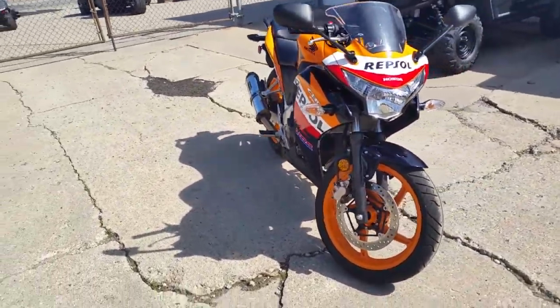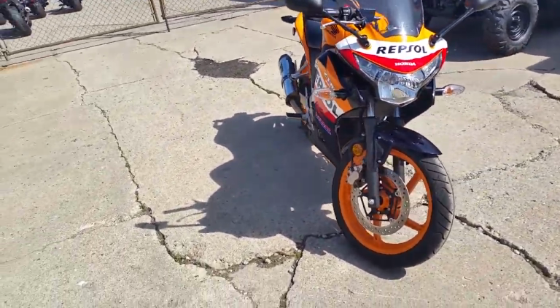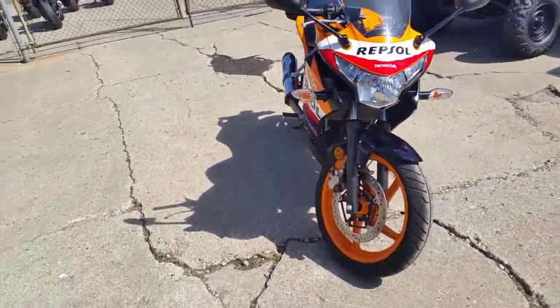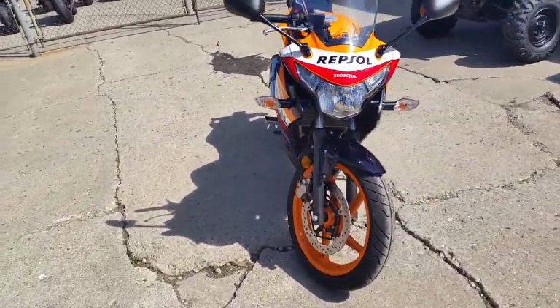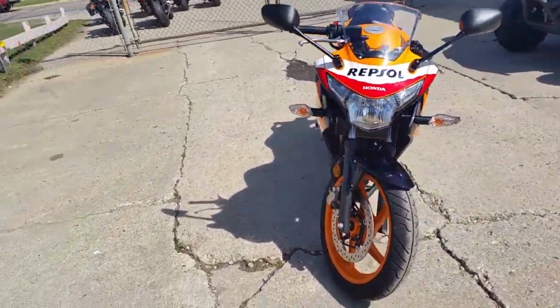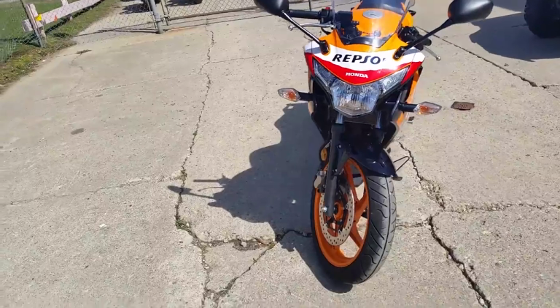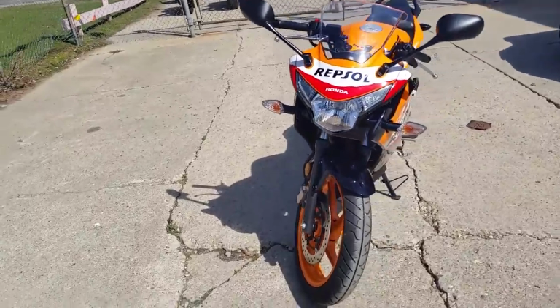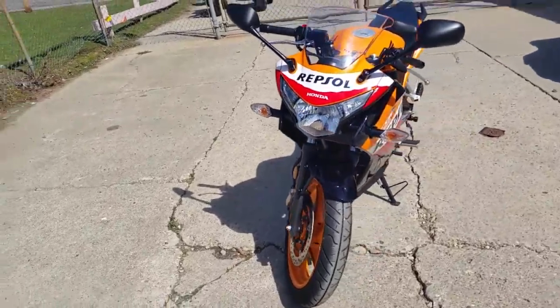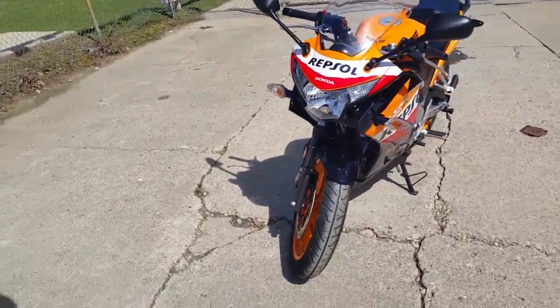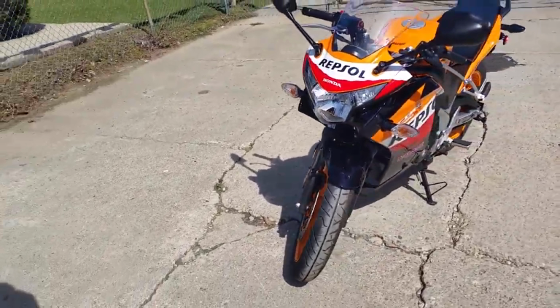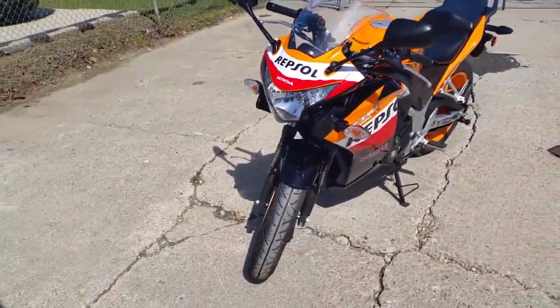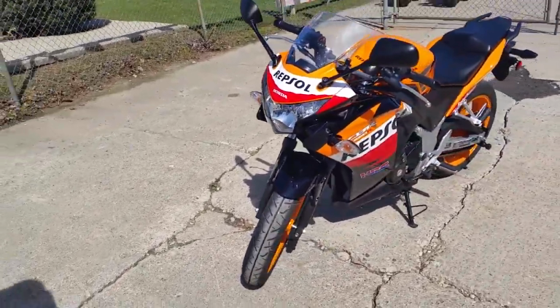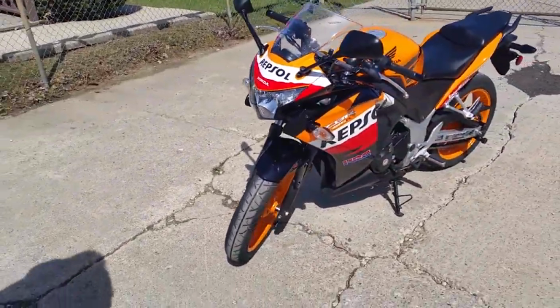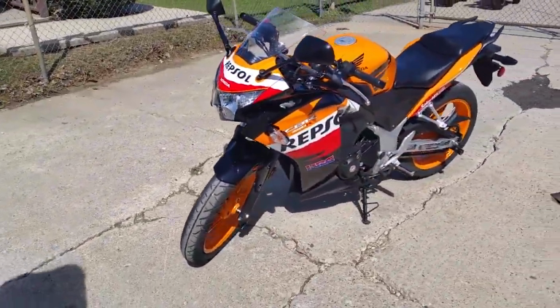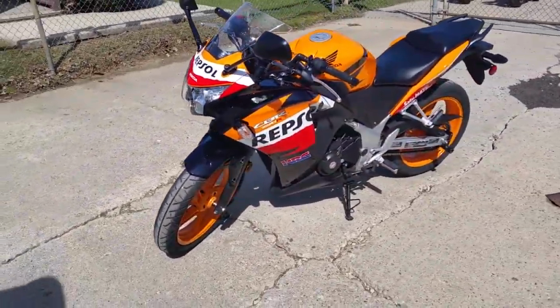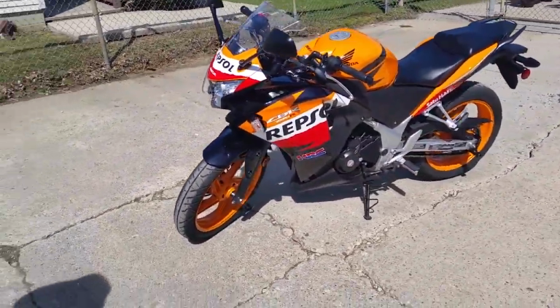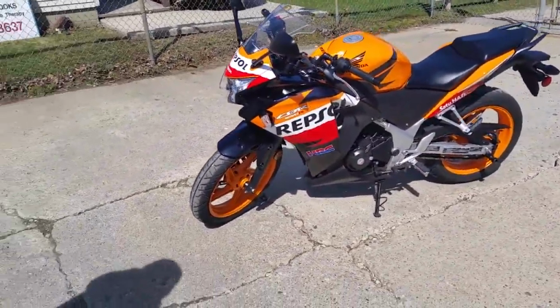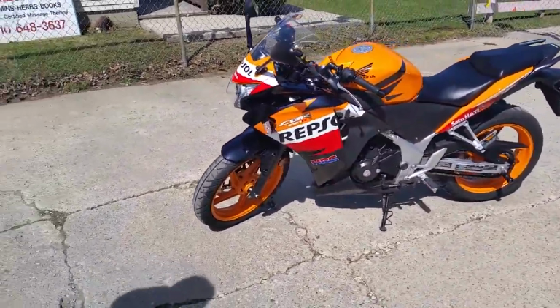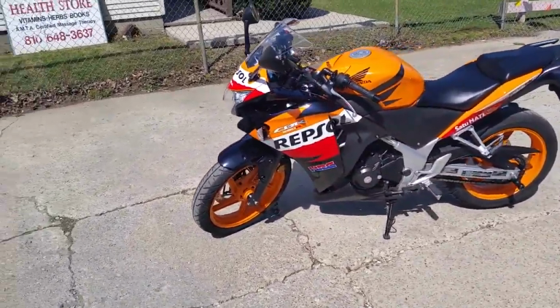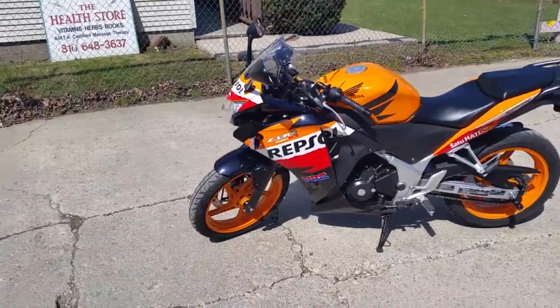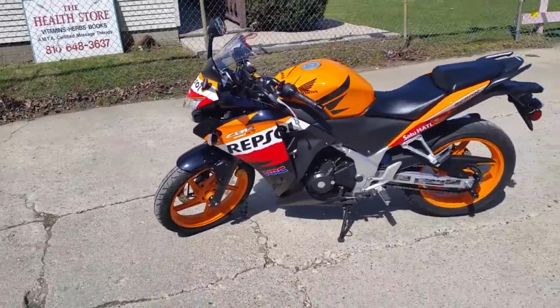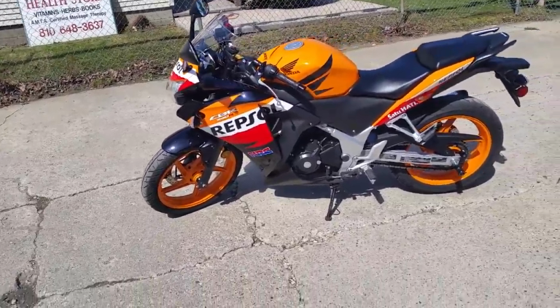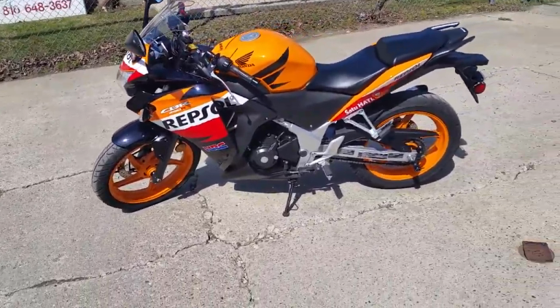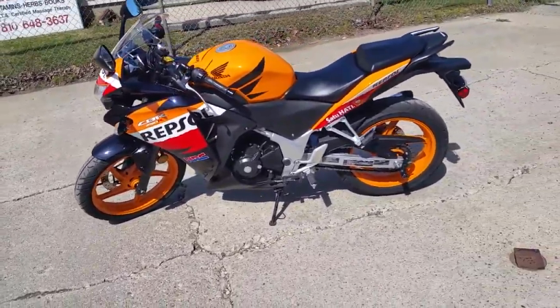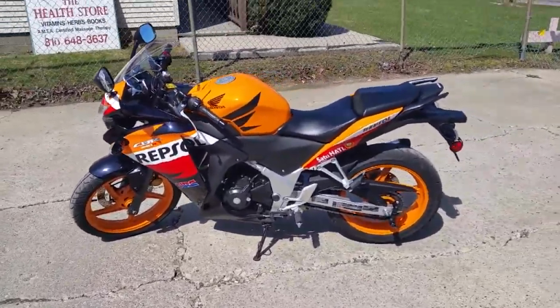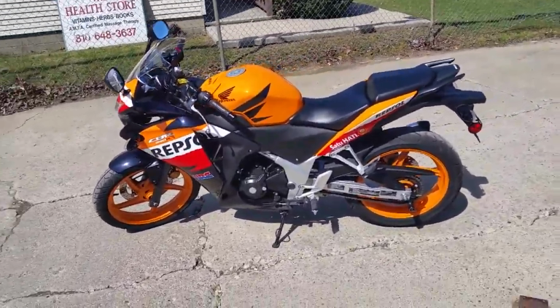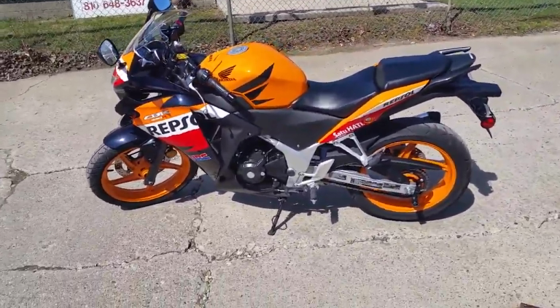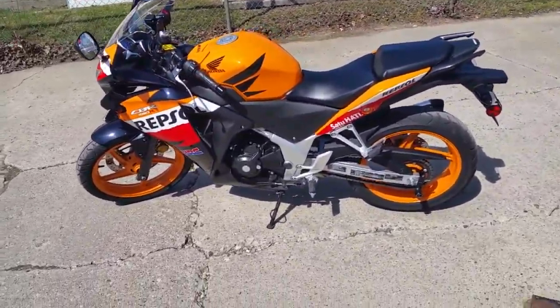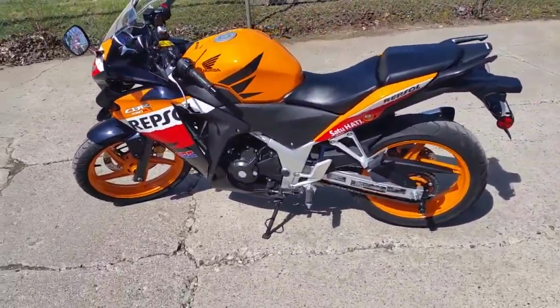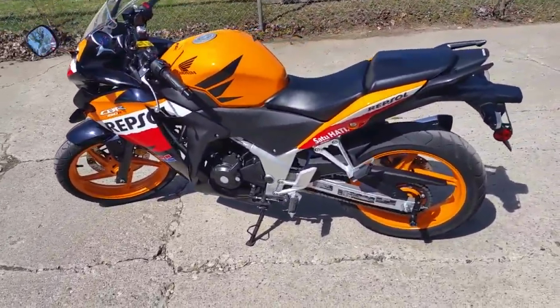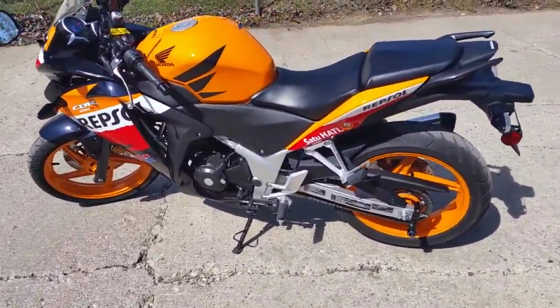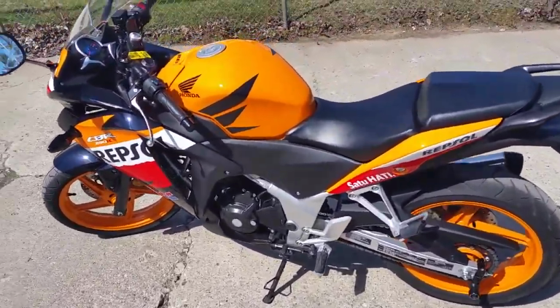As you can see from the video, it's a perfect 10 out of 10. This low mileage Repsol Edition comes with a Two Brothers exhaust. It's under Honda factory warranty until June 26th of 2017.